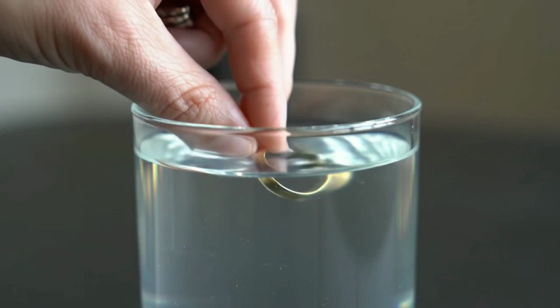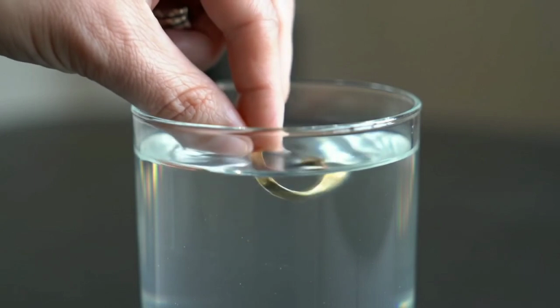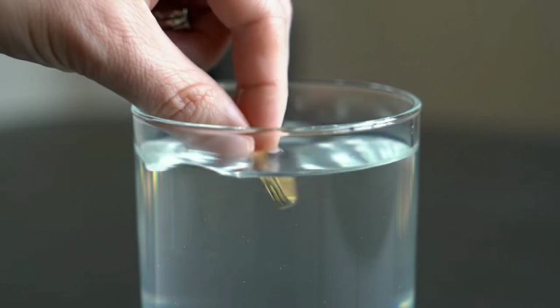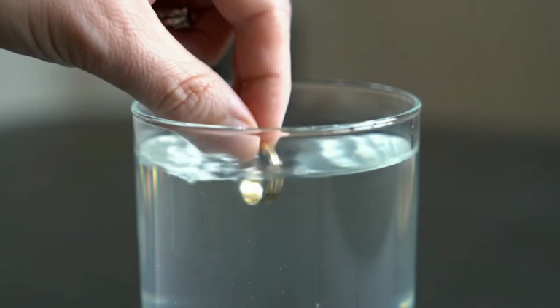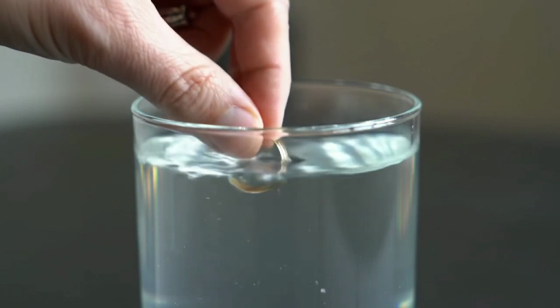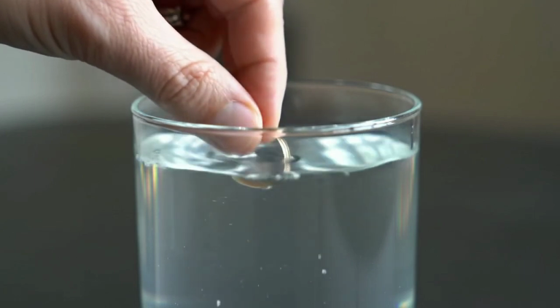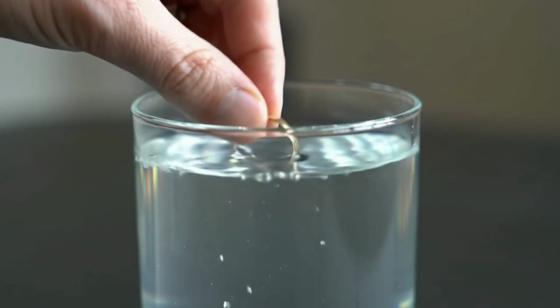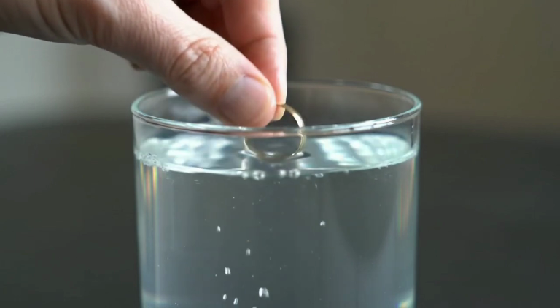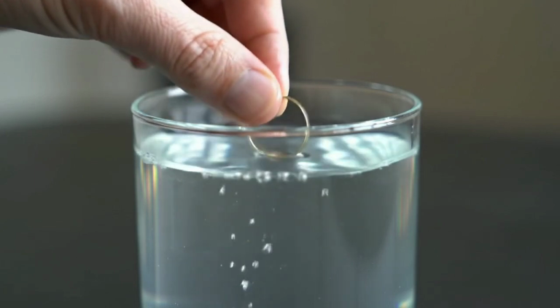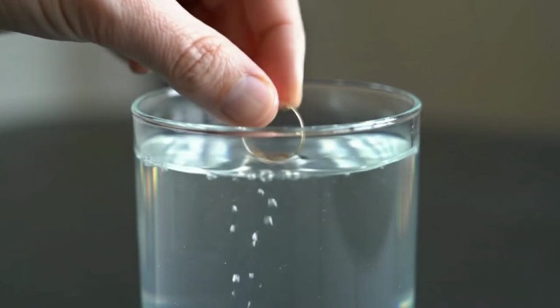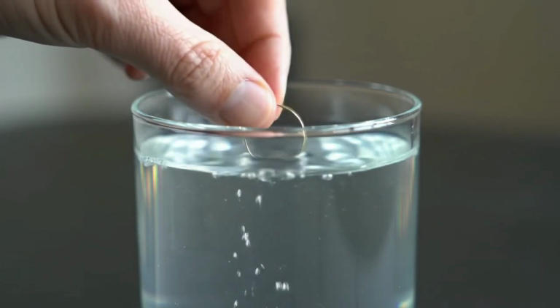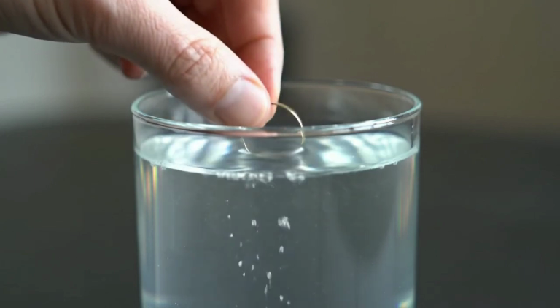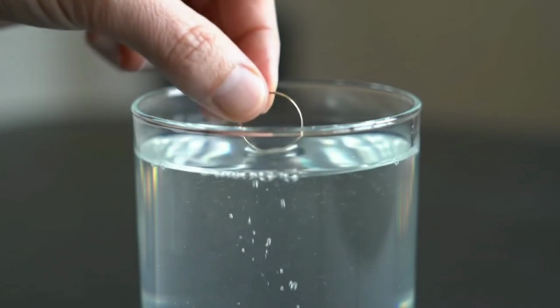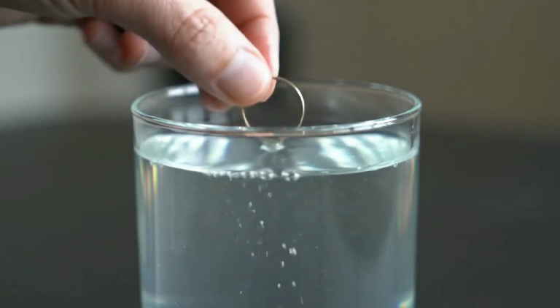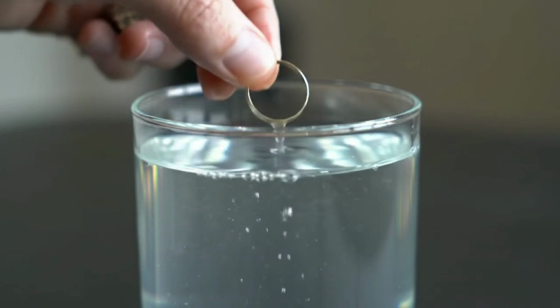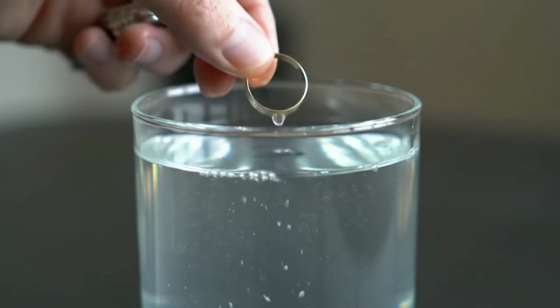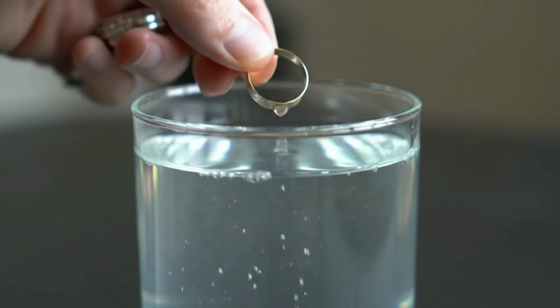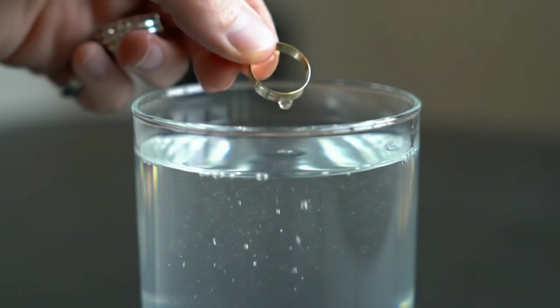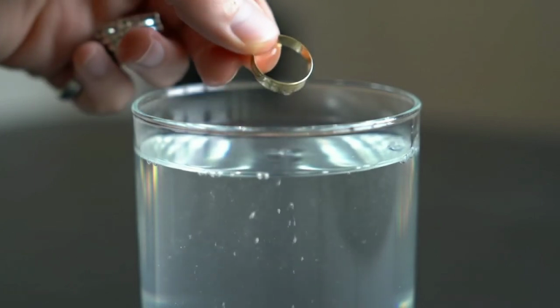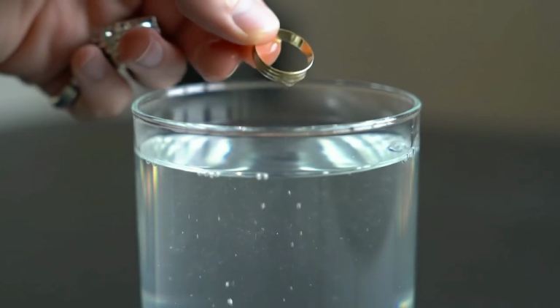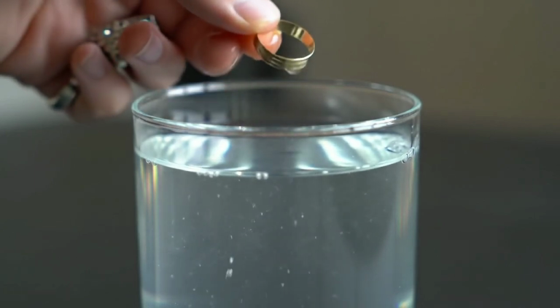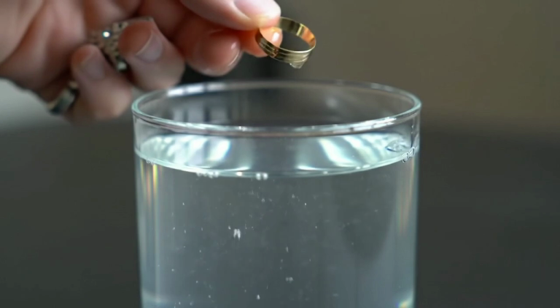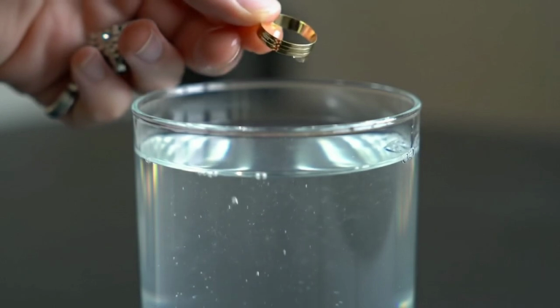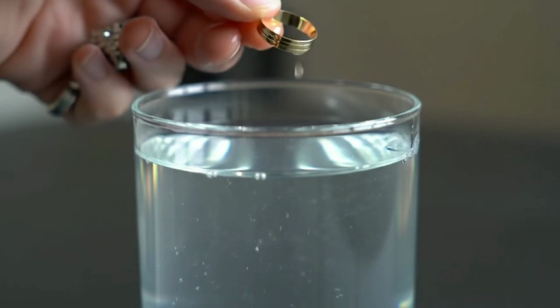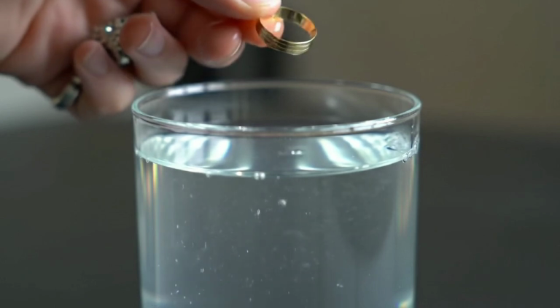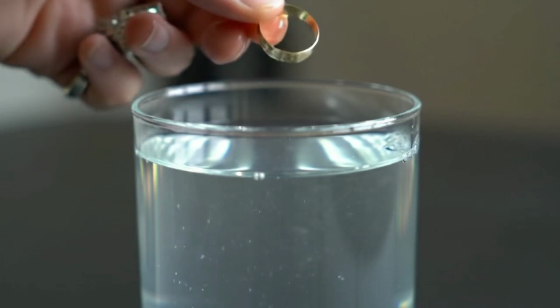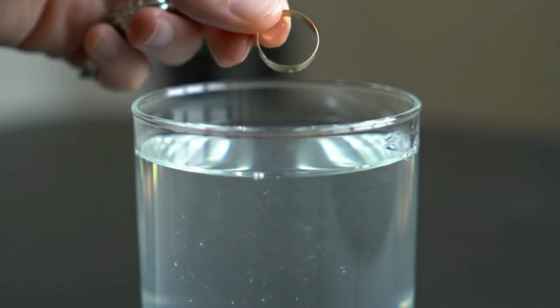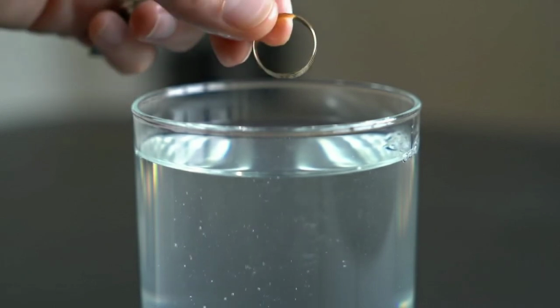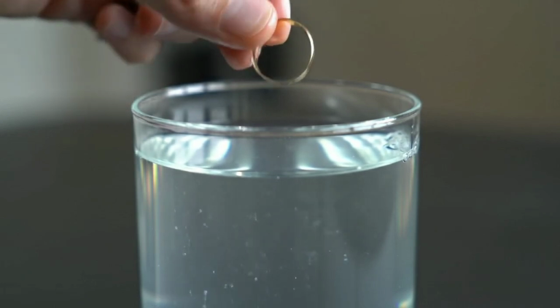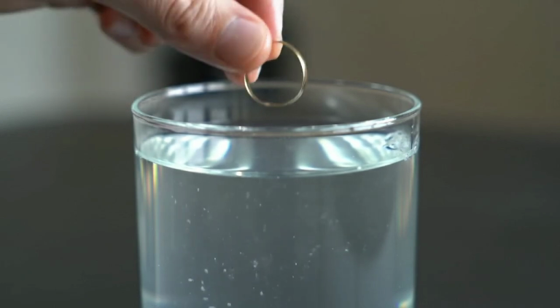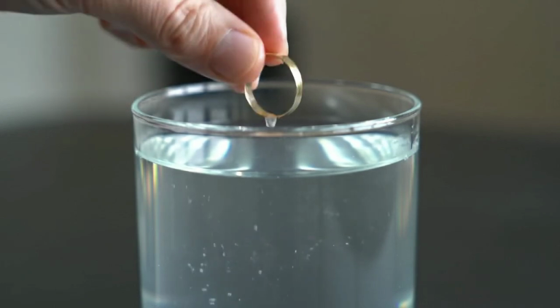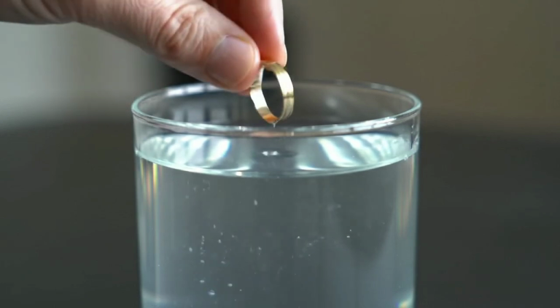Now pour enough white vinegar into the cup to cover the piece completely. Slowly drop the gold item into the vinegar and watch carefully for about 30 seconds.